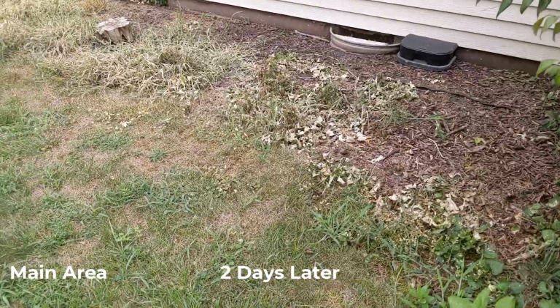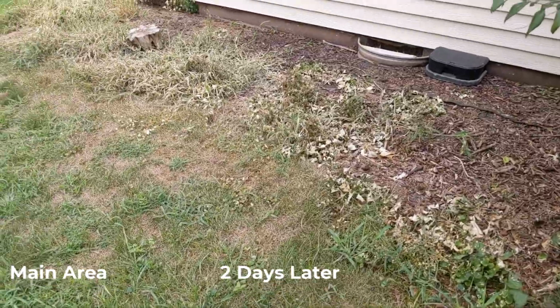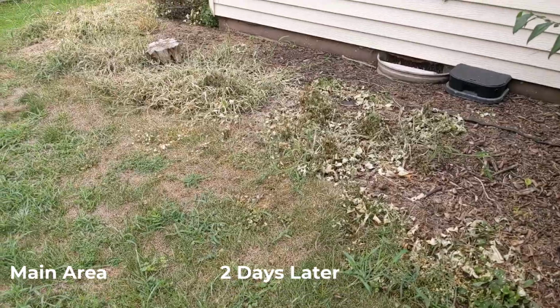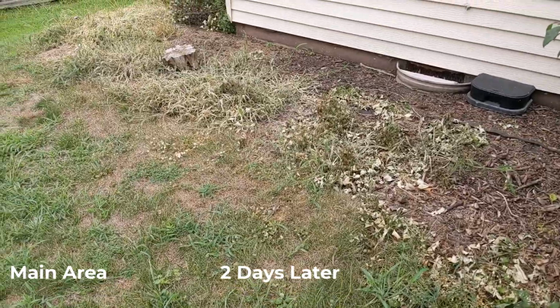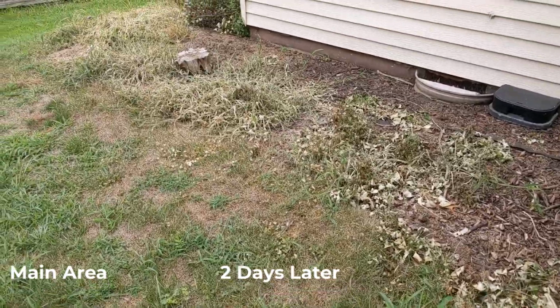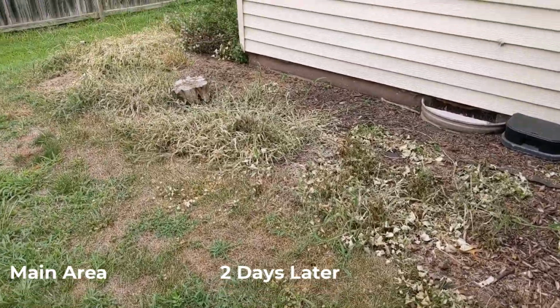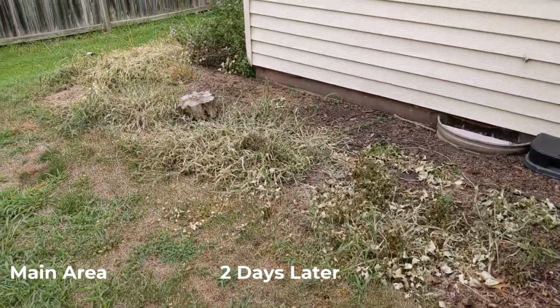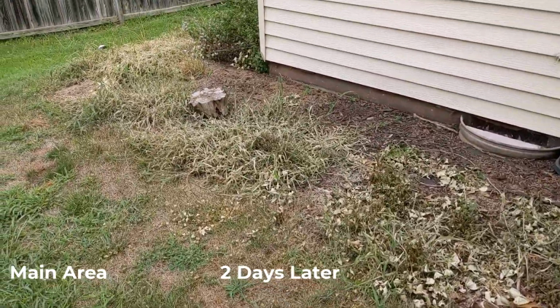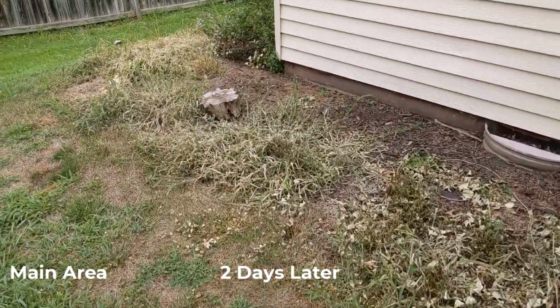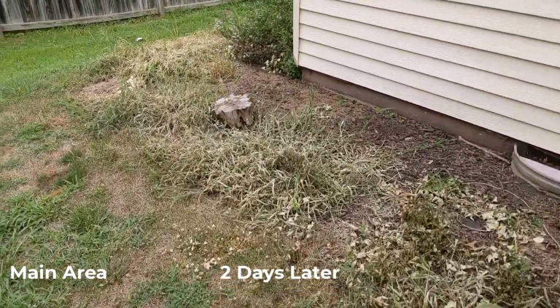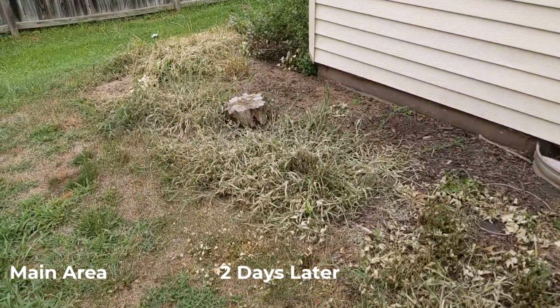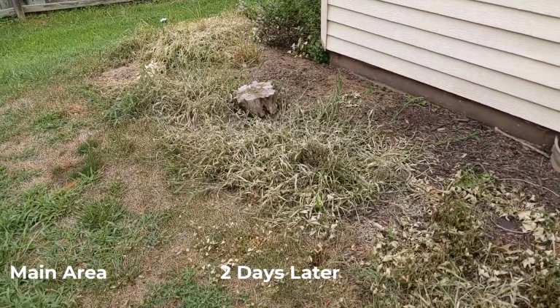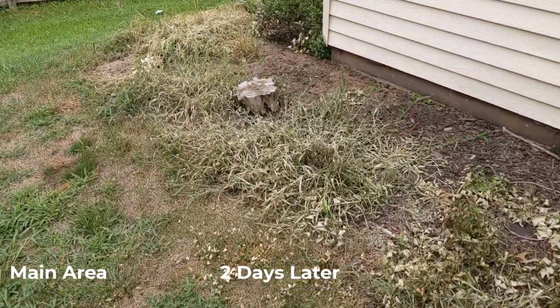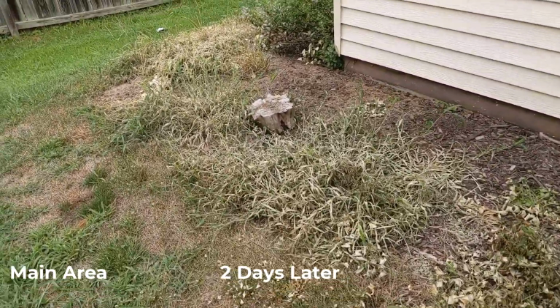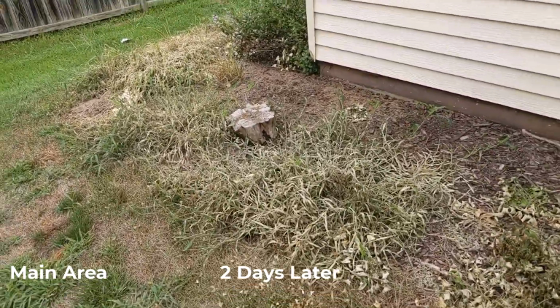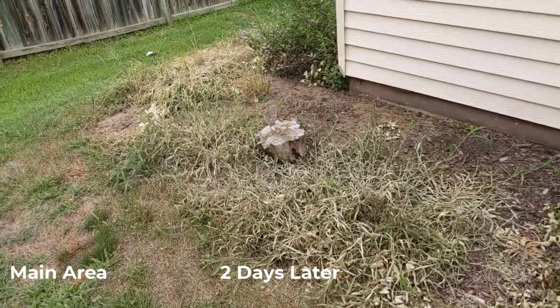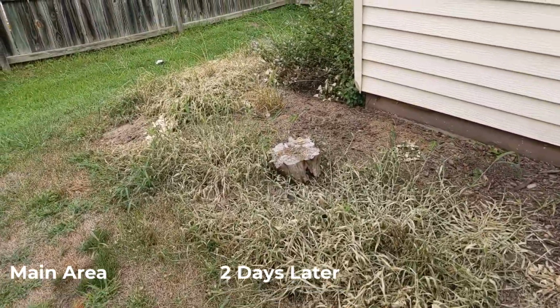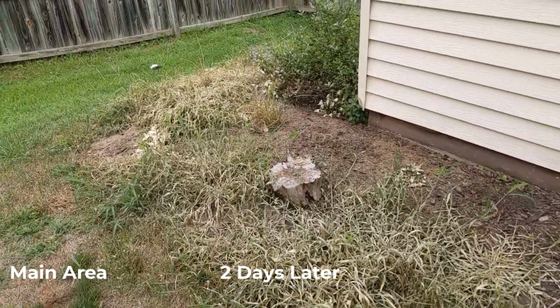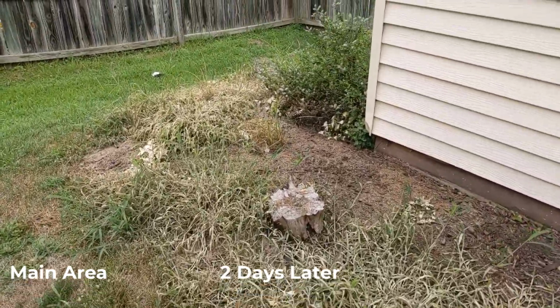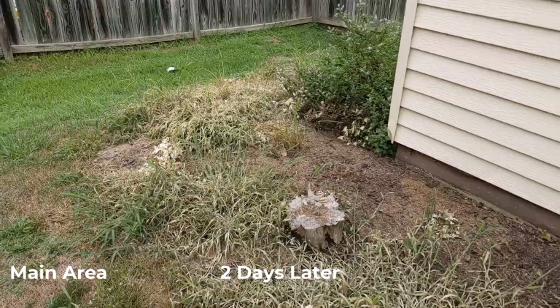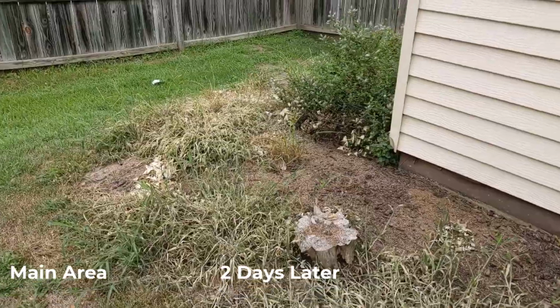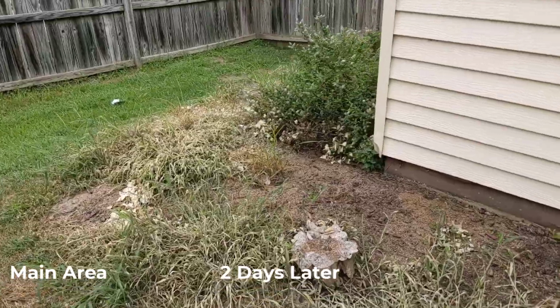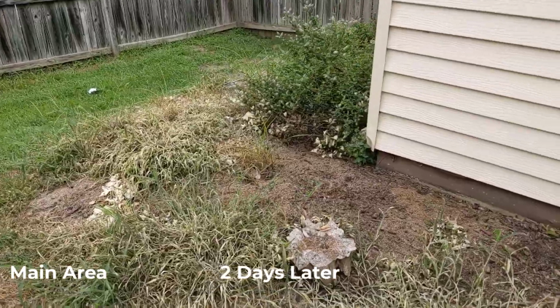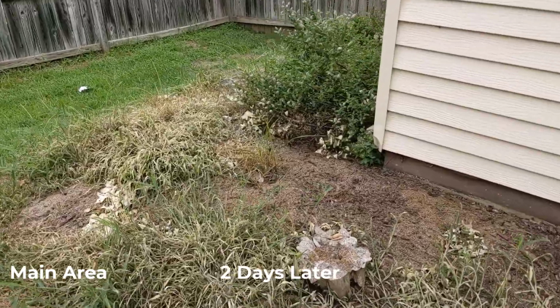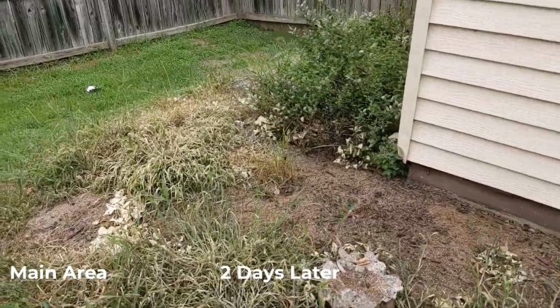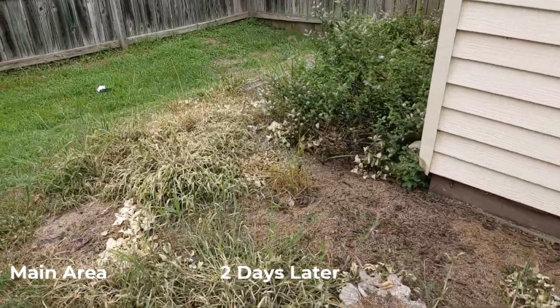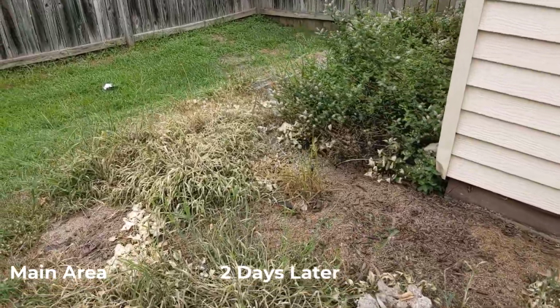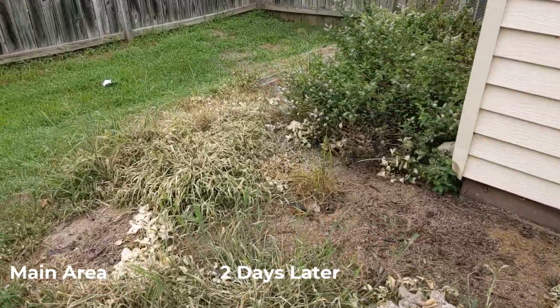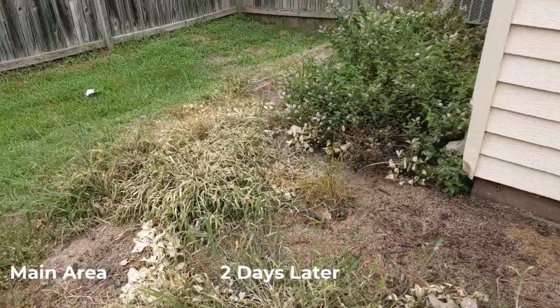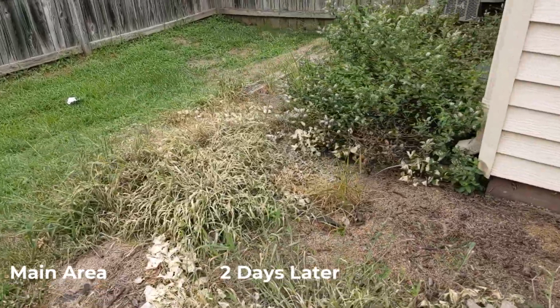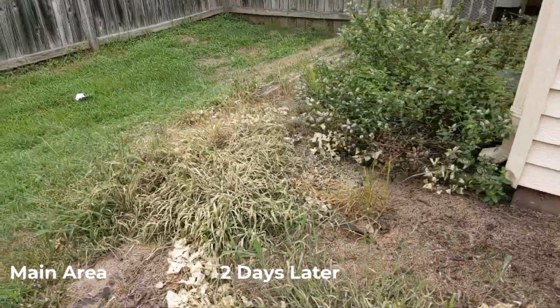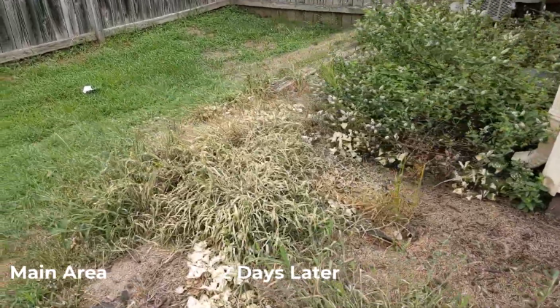And here is day two, and there is still a slight vinegar smell to the area, which is interesting.